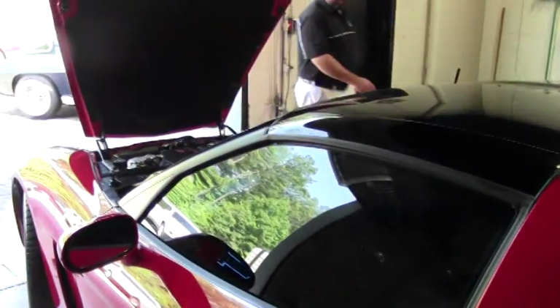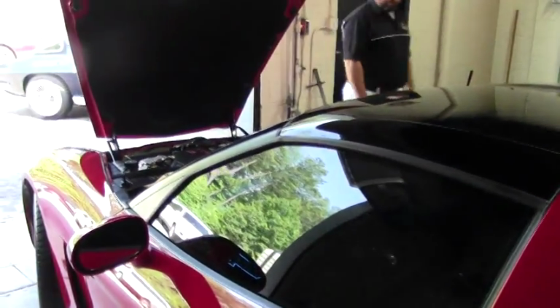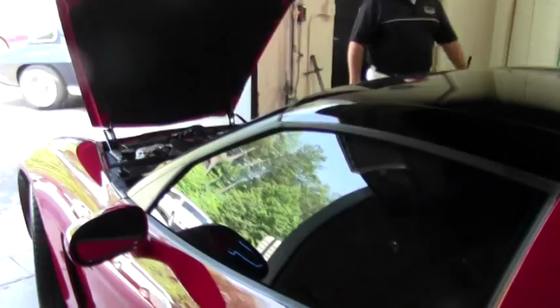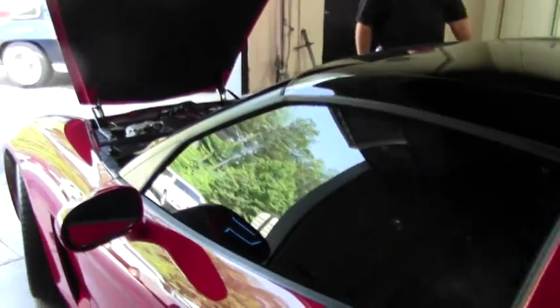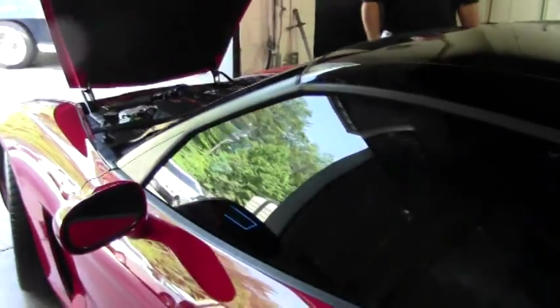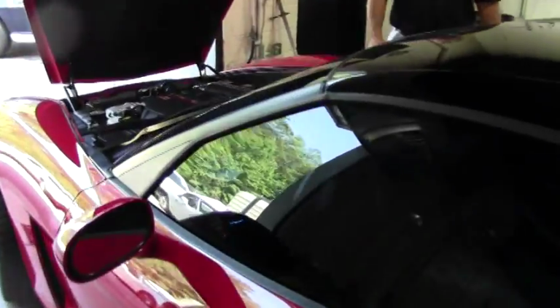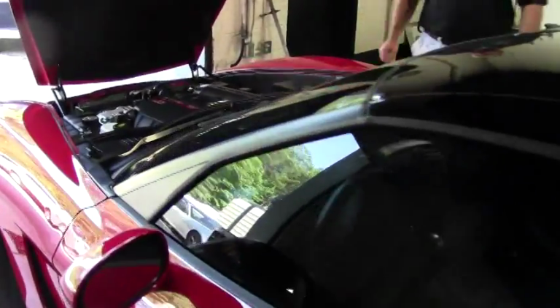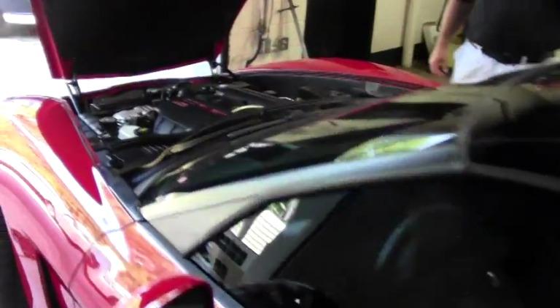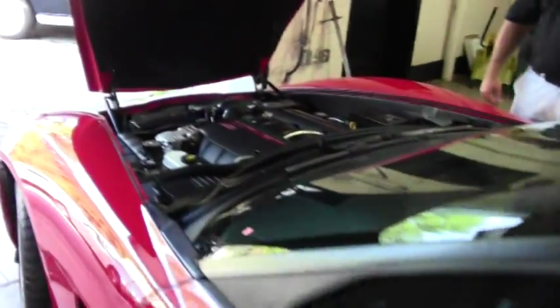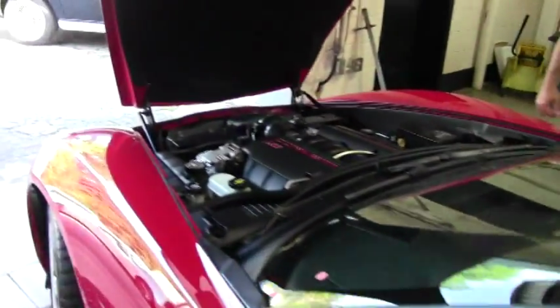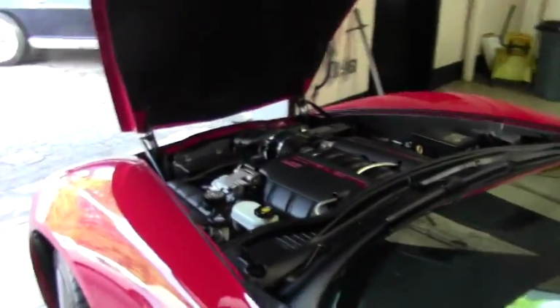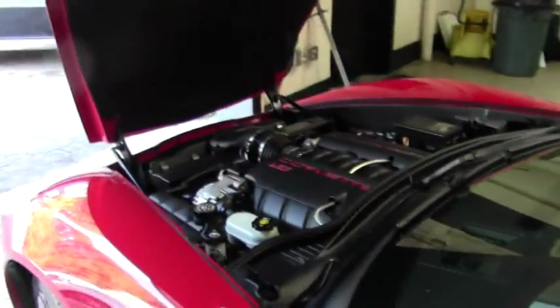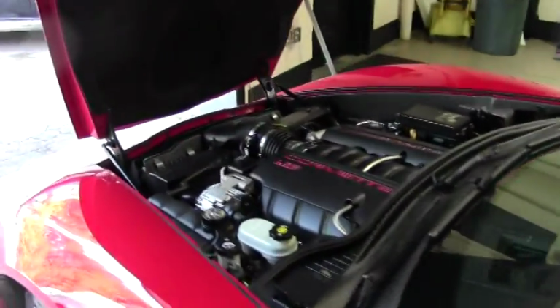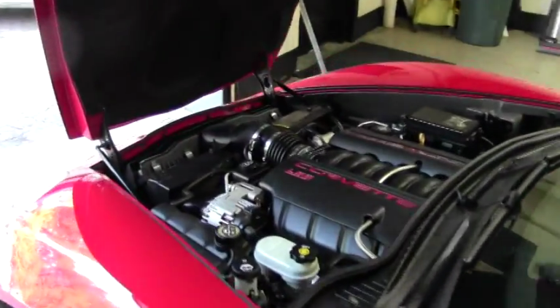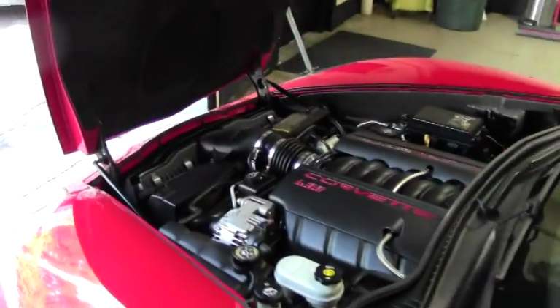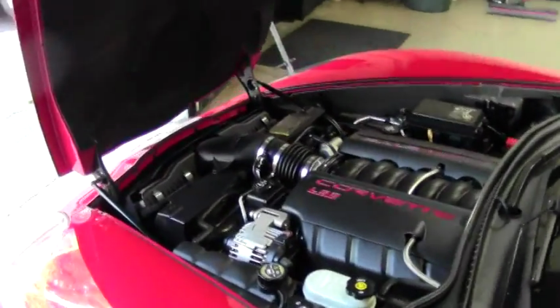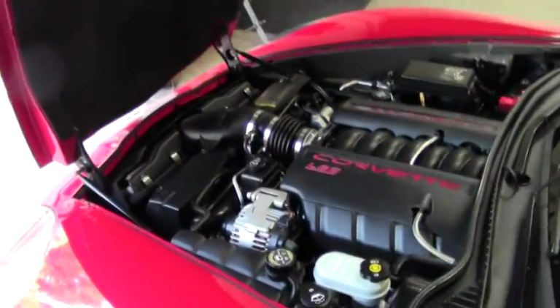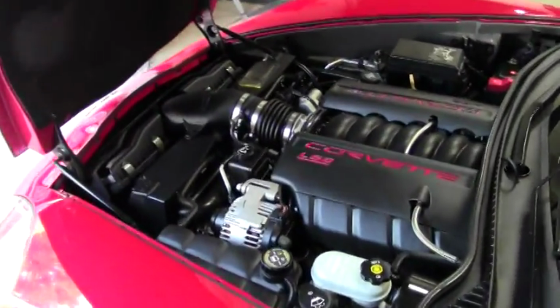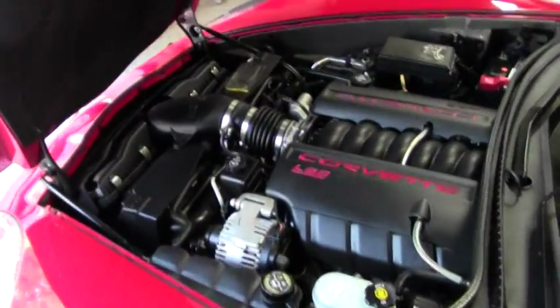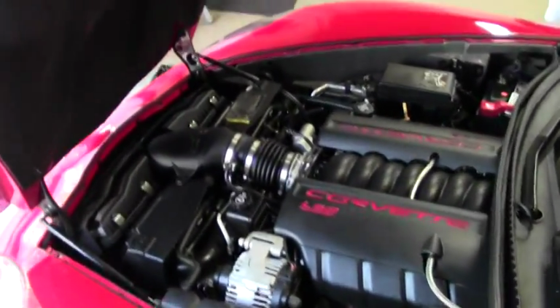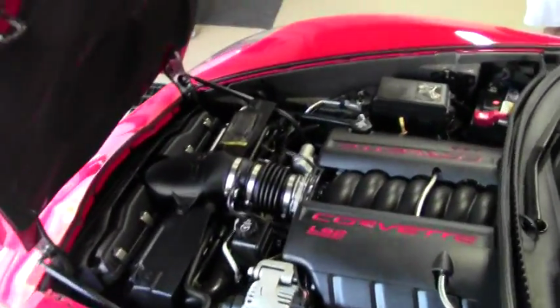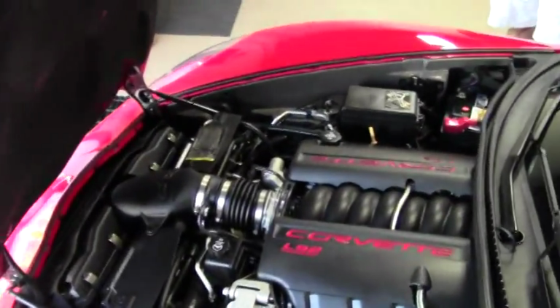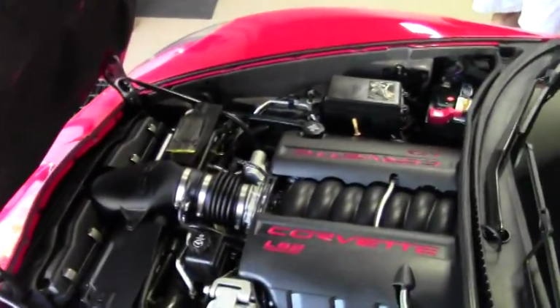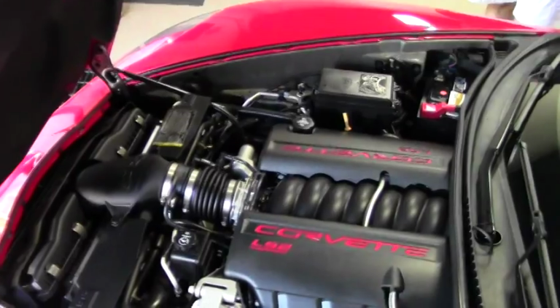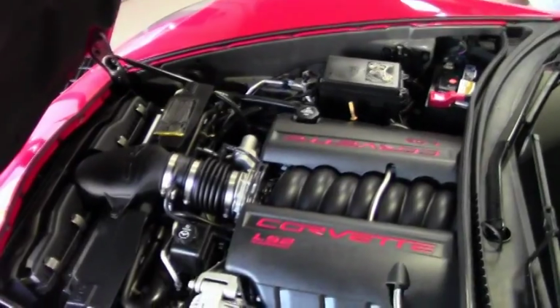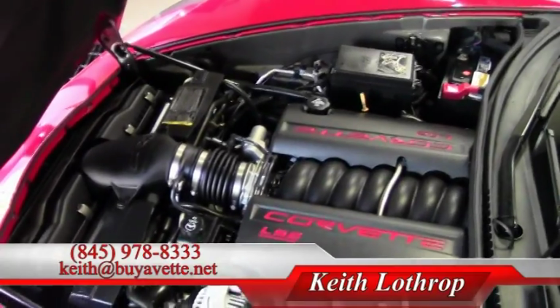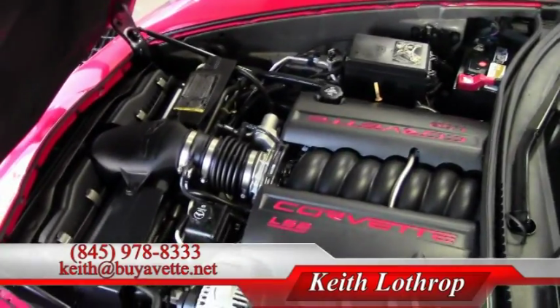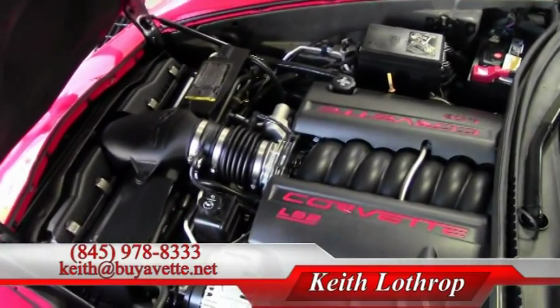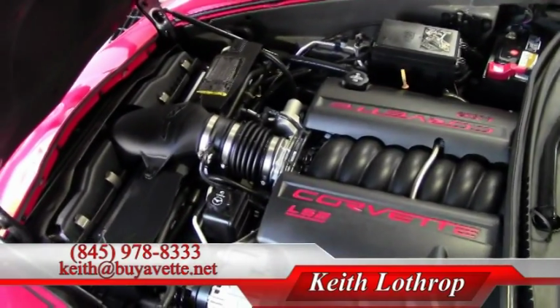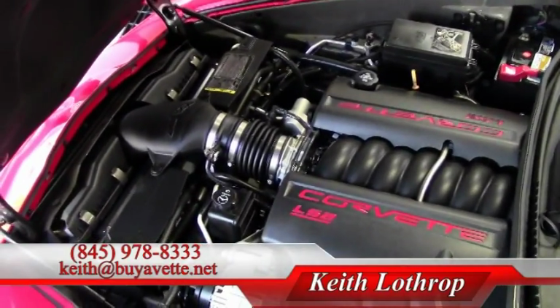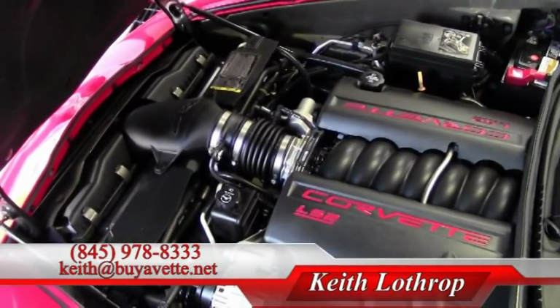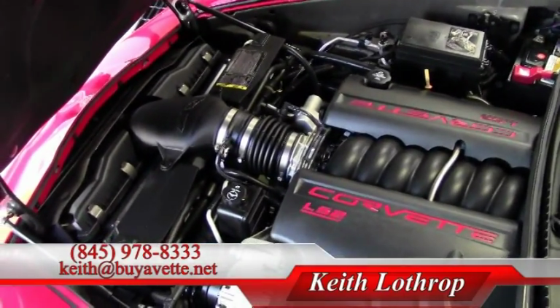We have the 400 horsepower LS2. Again, completely stock.